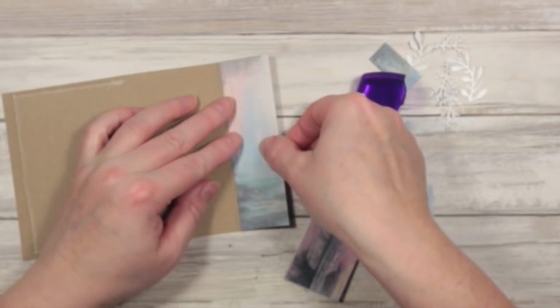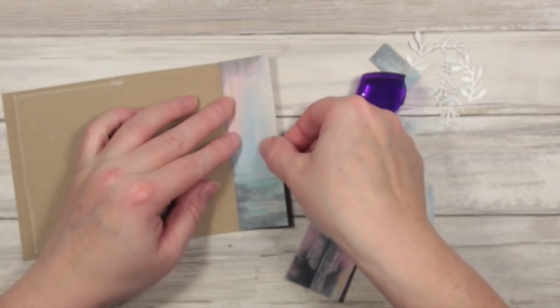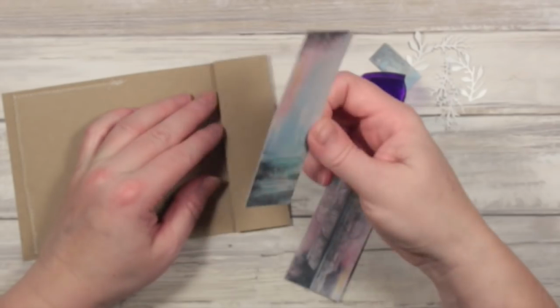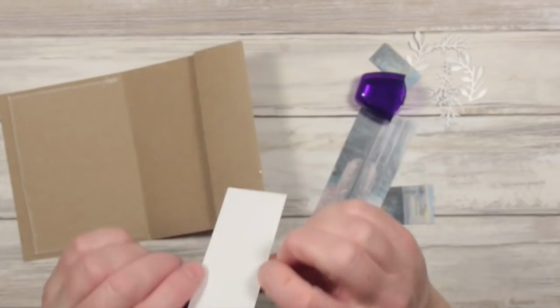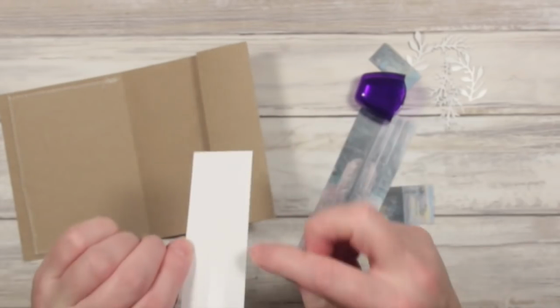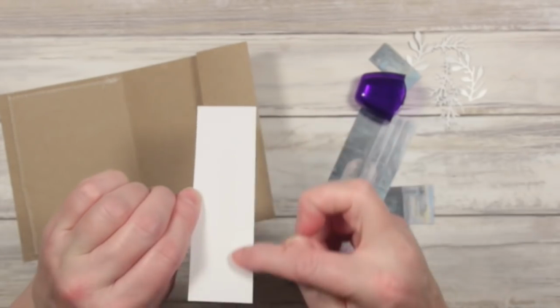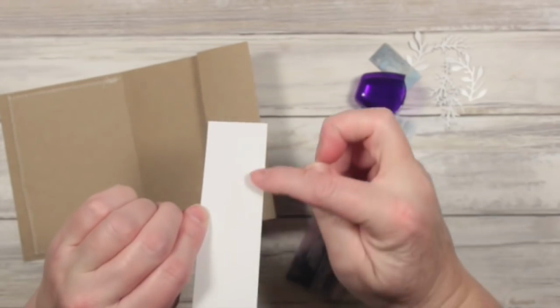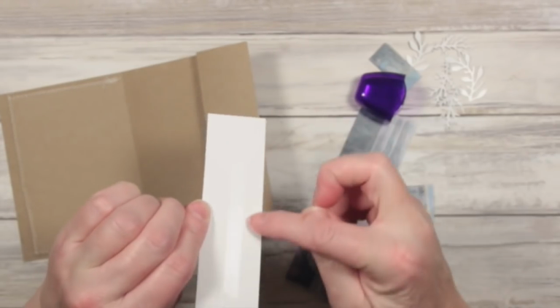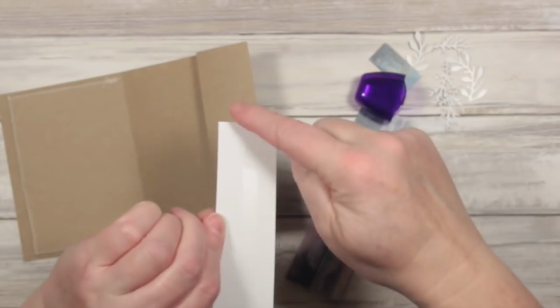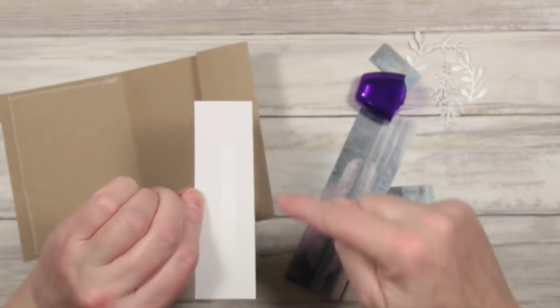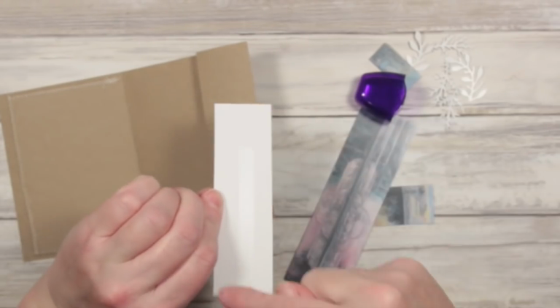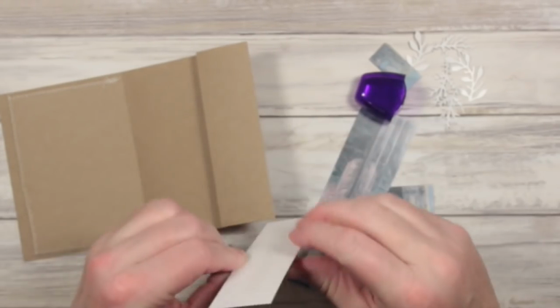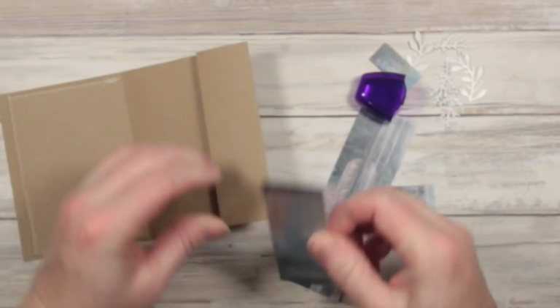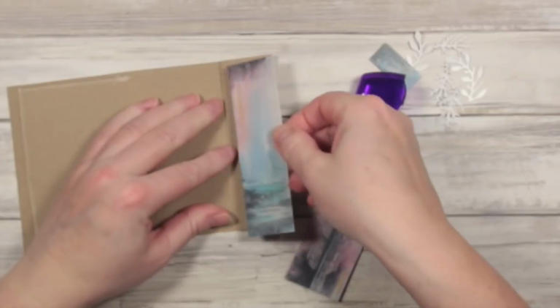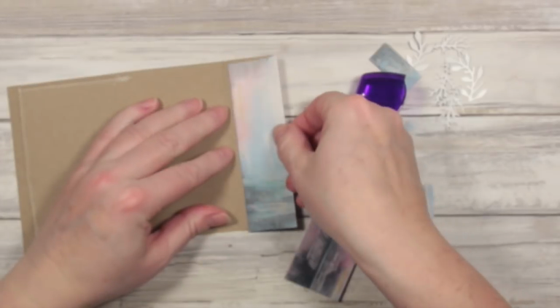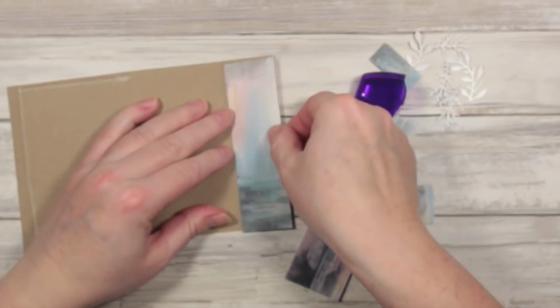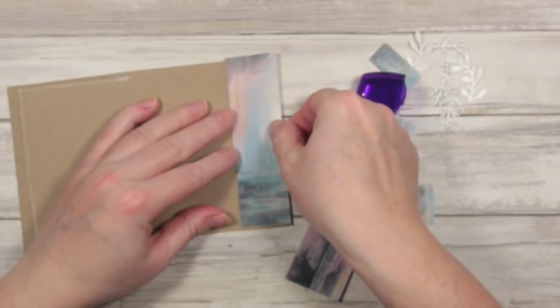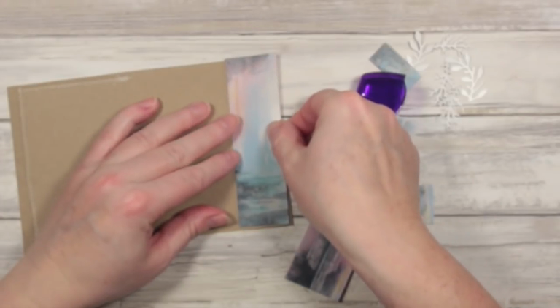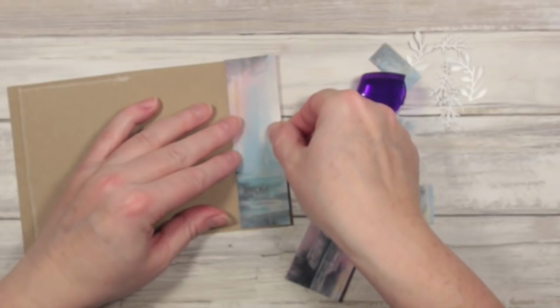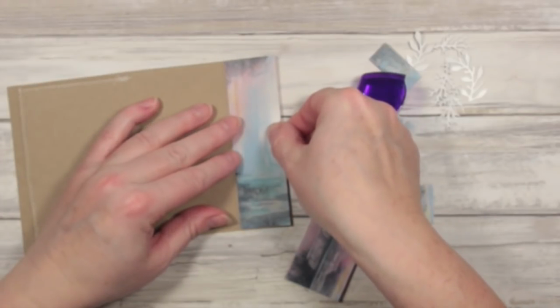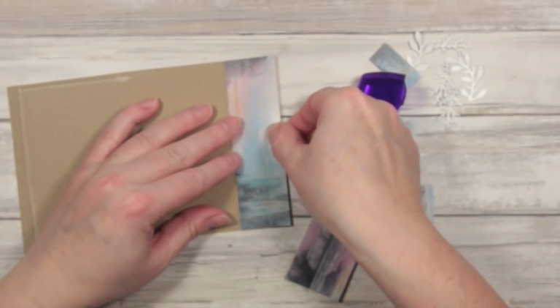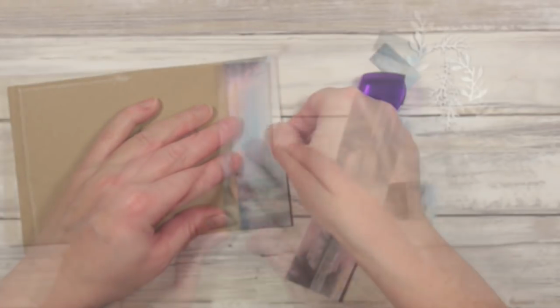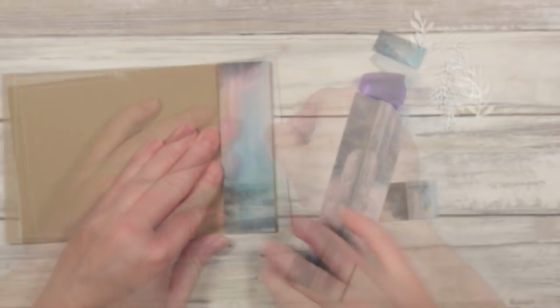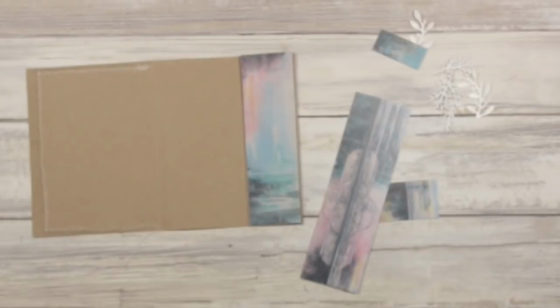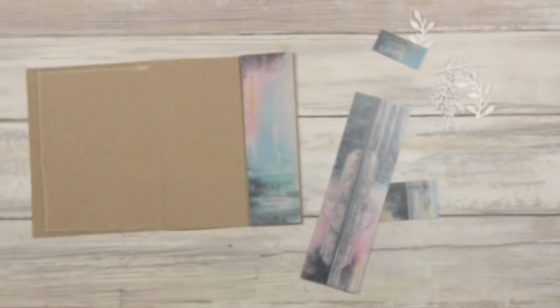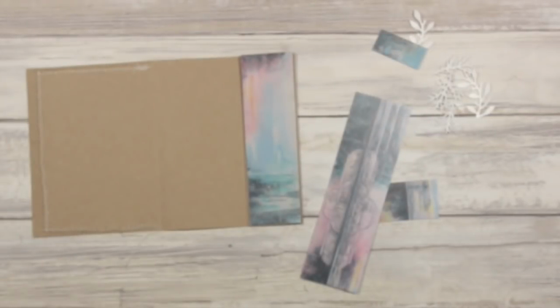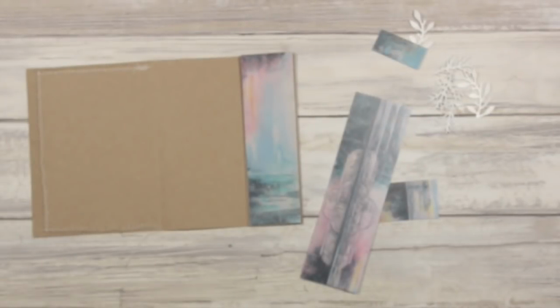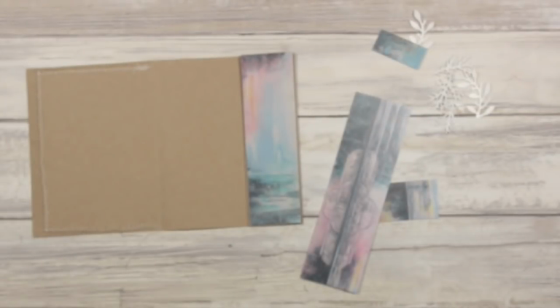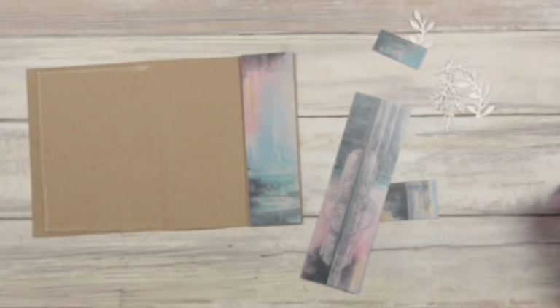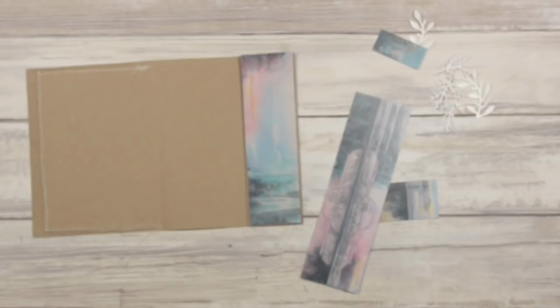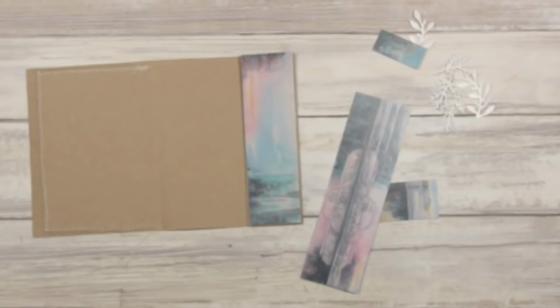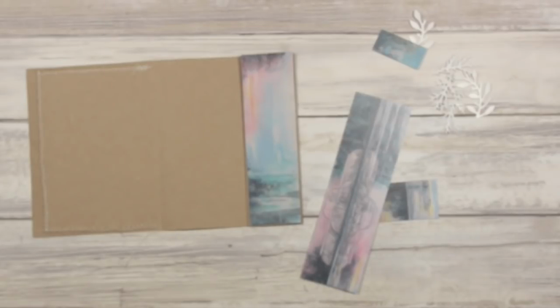I've only put the adhesive in the centre so that when I stitch around the edge my needle won't get caught up in the sticky. So I'll go and do my sewing and I'll bring back the results.